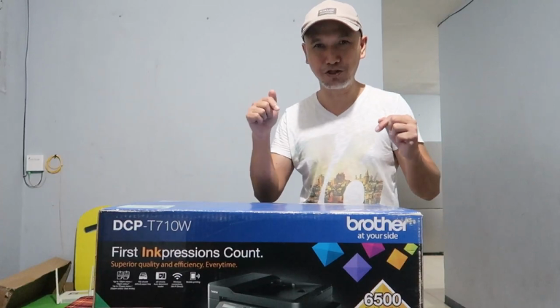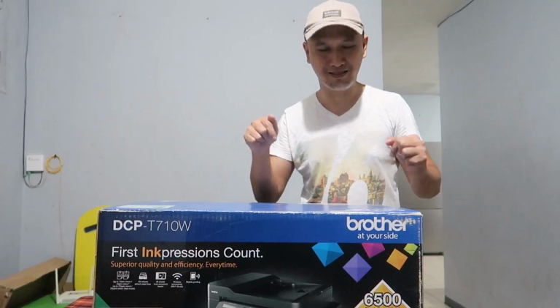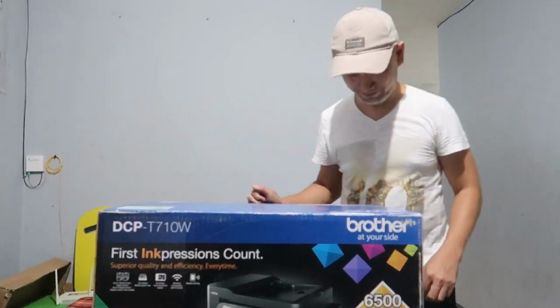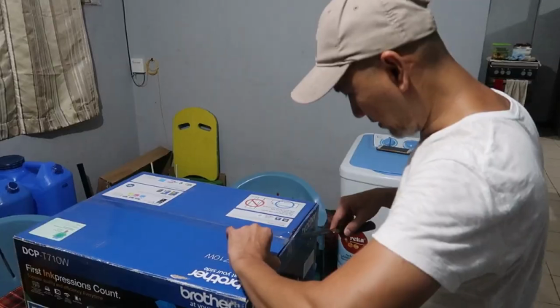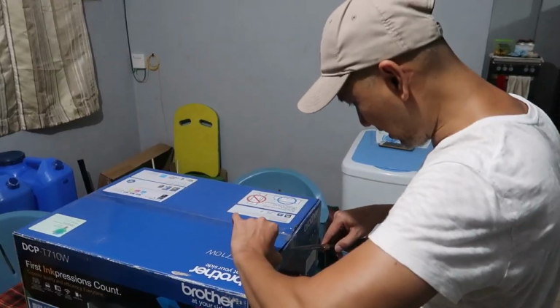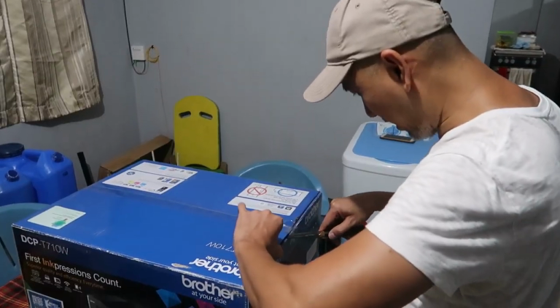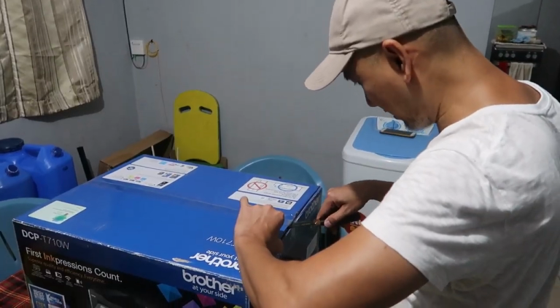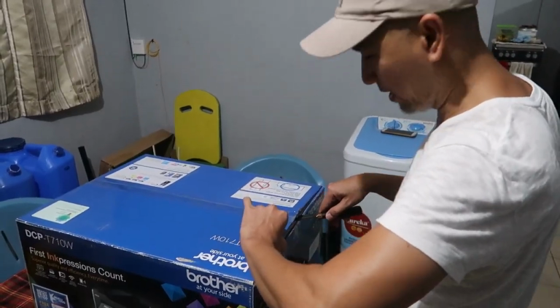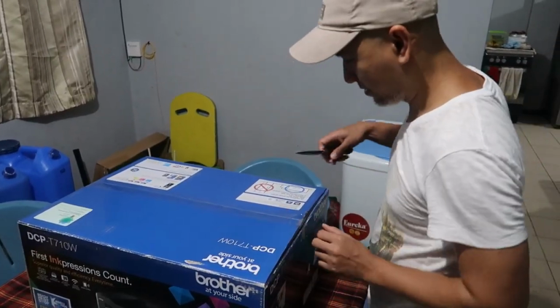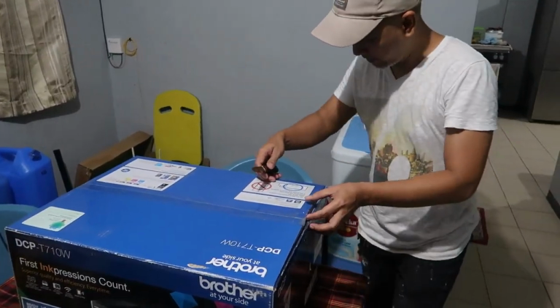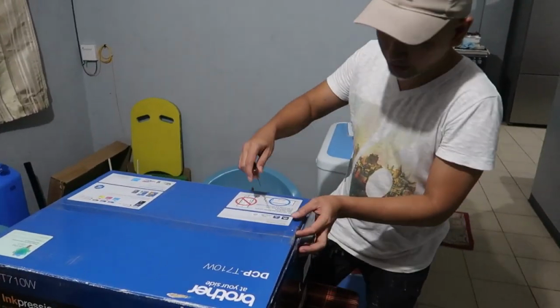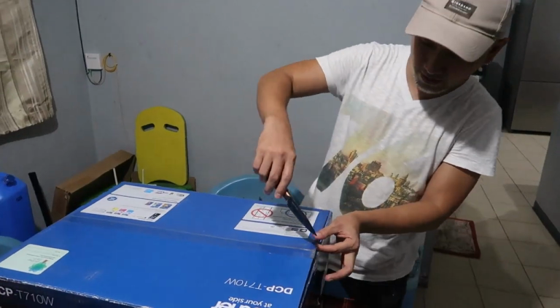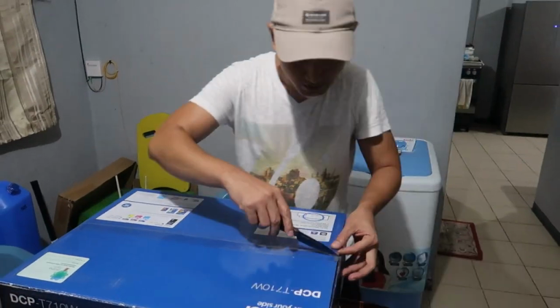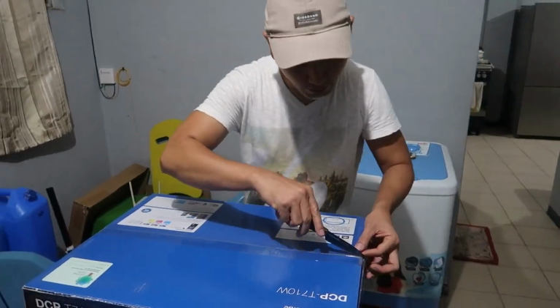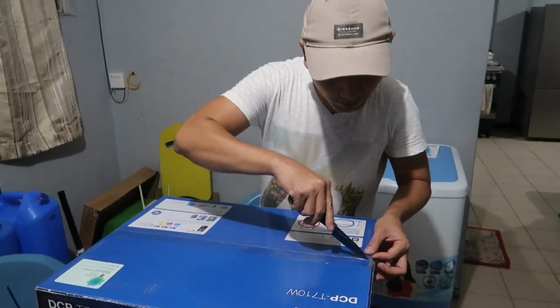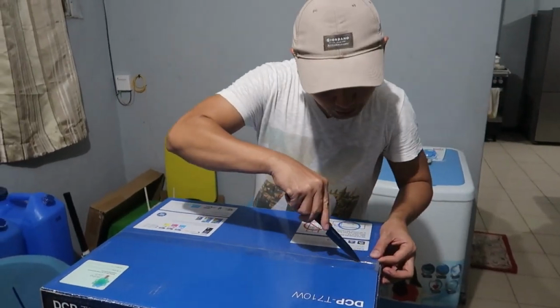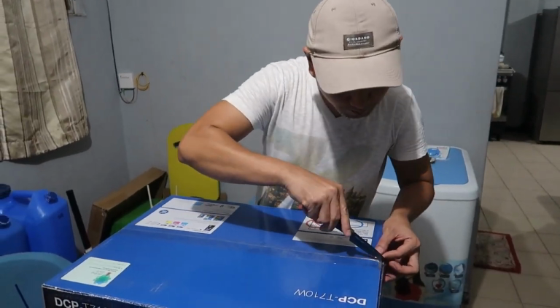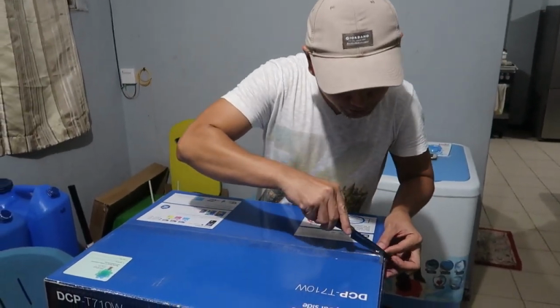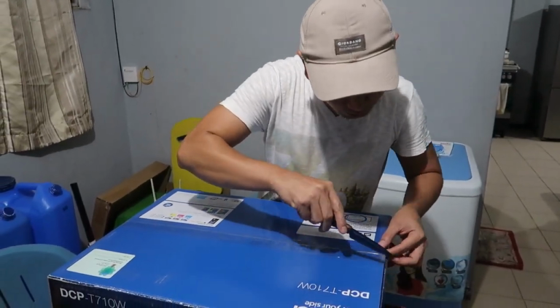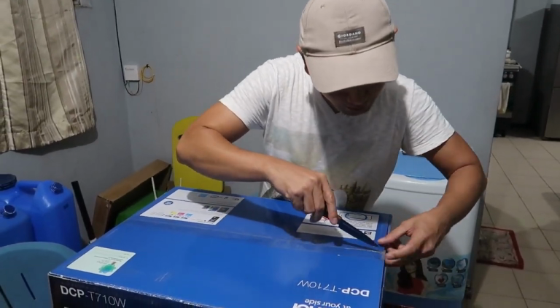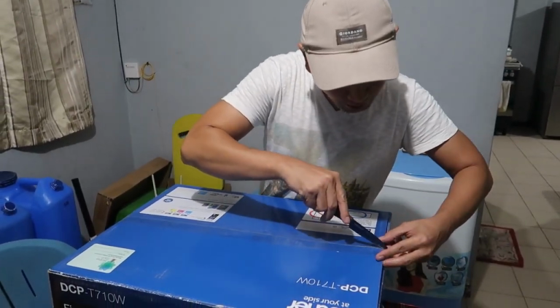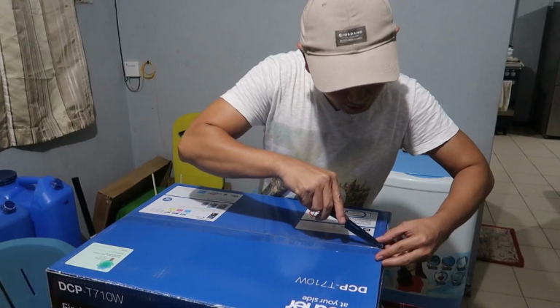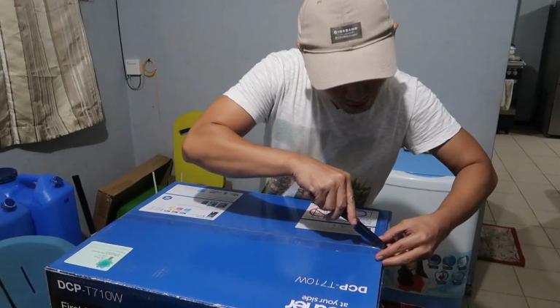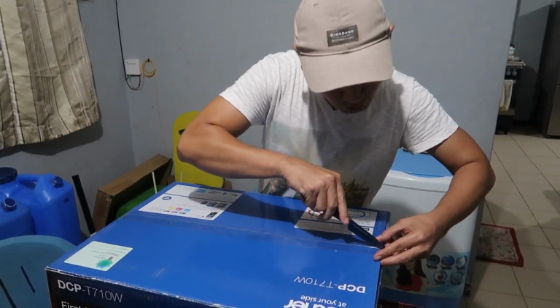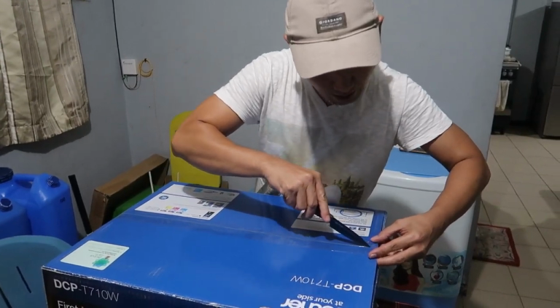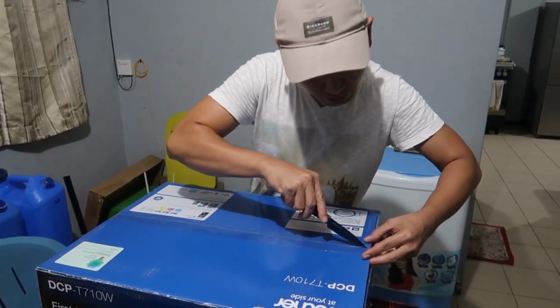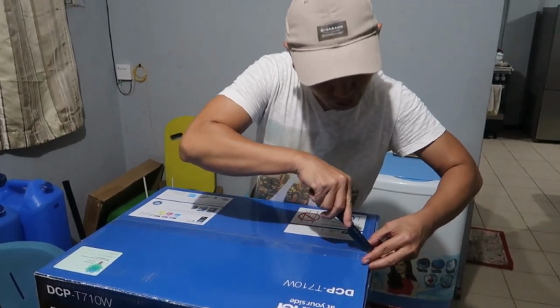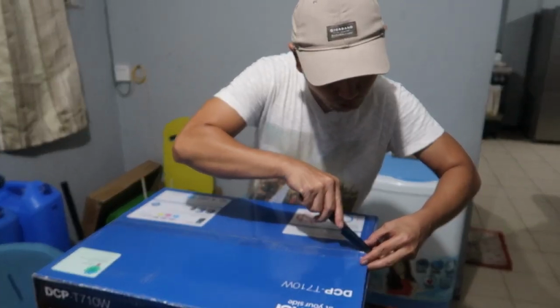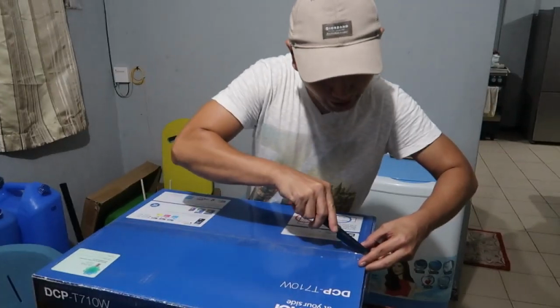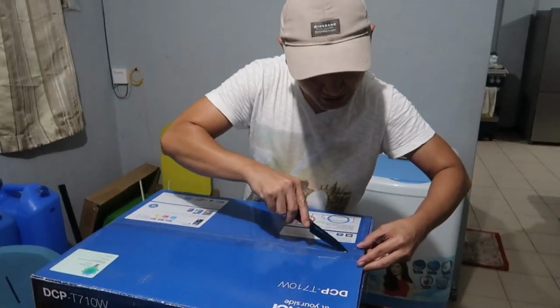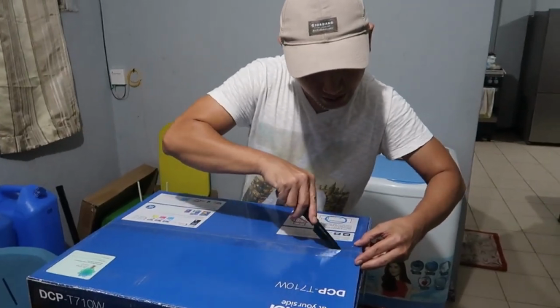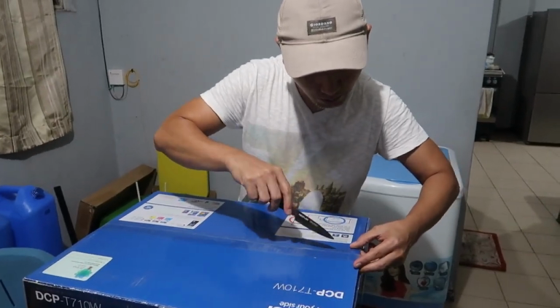Mga katrippers, i-explain ko sa inyo kung bakit ito yung napili ko. Buksan natin yung box, silipin natin sabay-sabay. So ang maganda dito sa printer na to, unang-una ang nagustuhan ko — wireless siya.